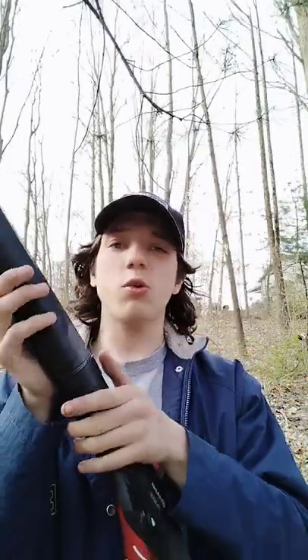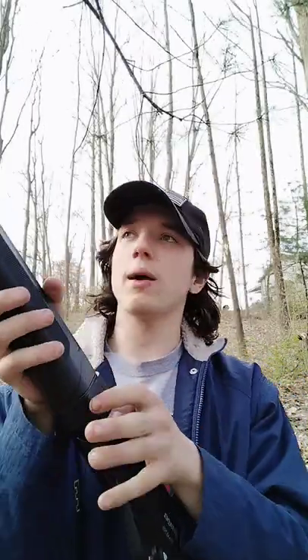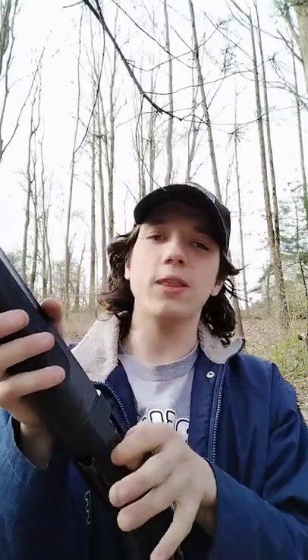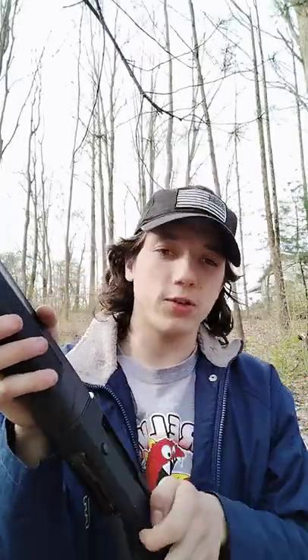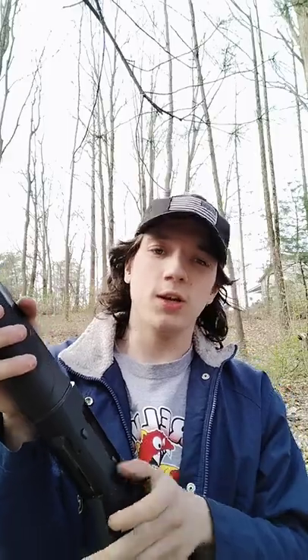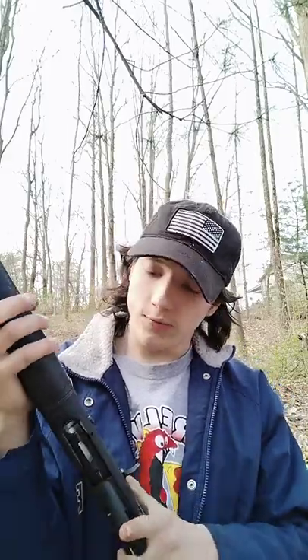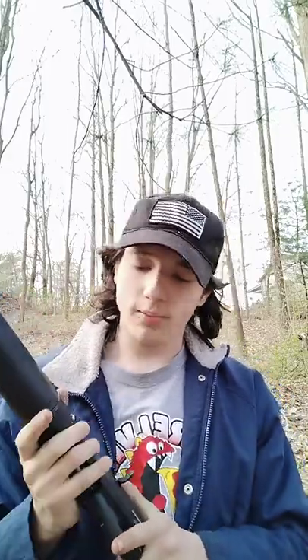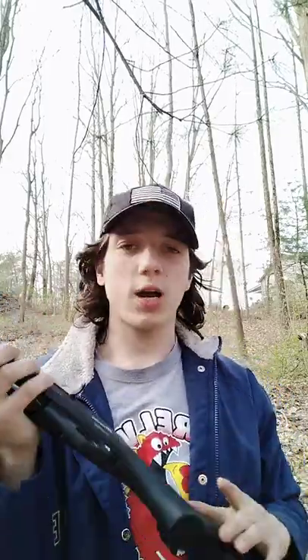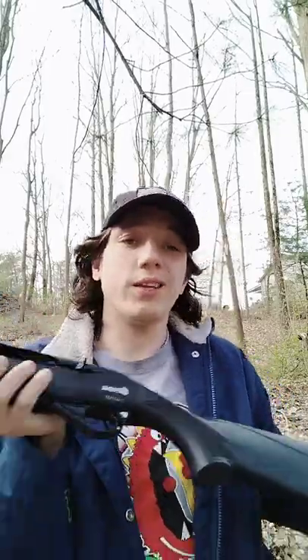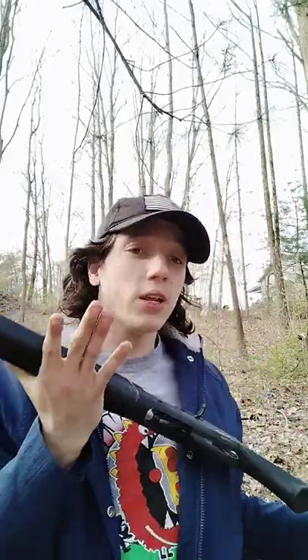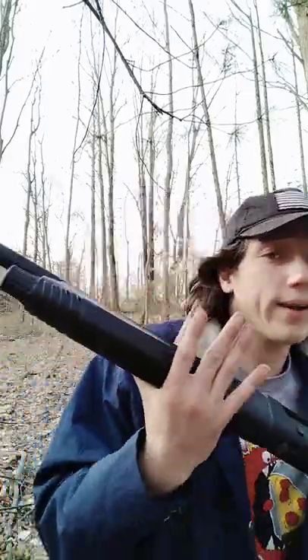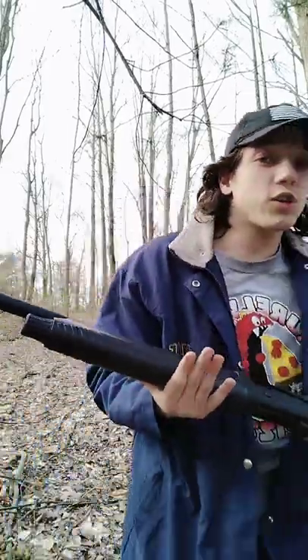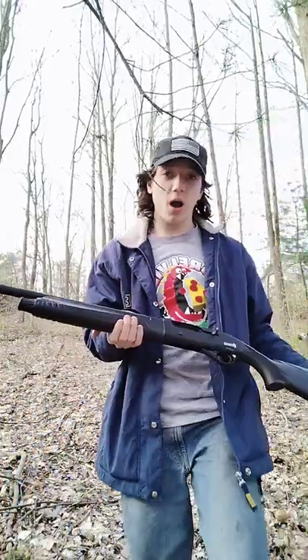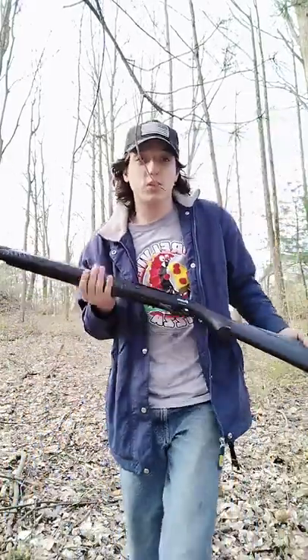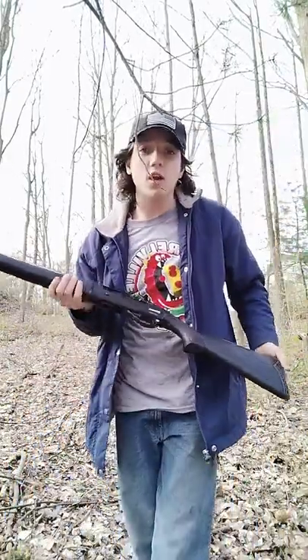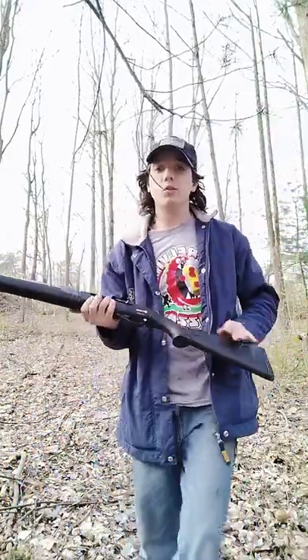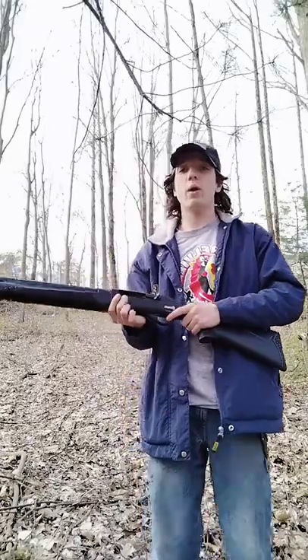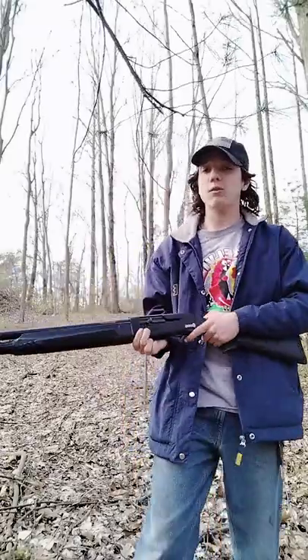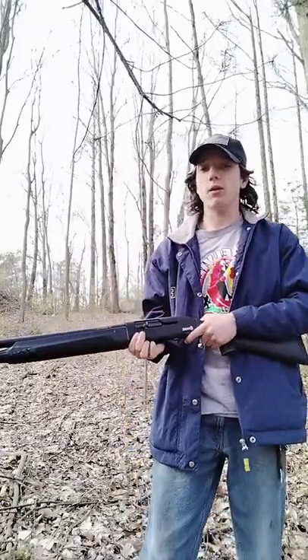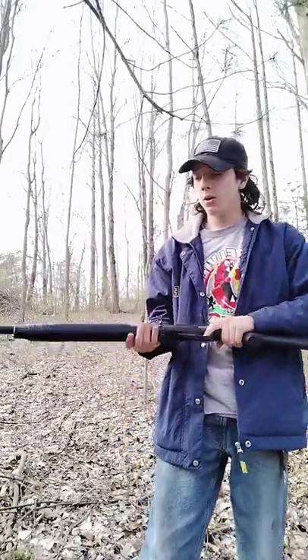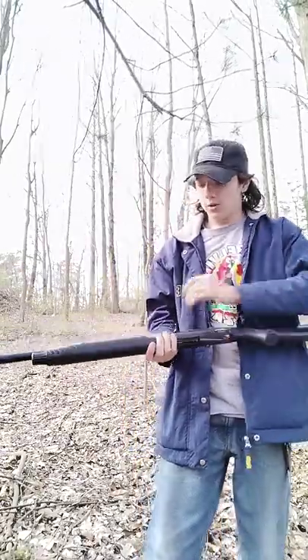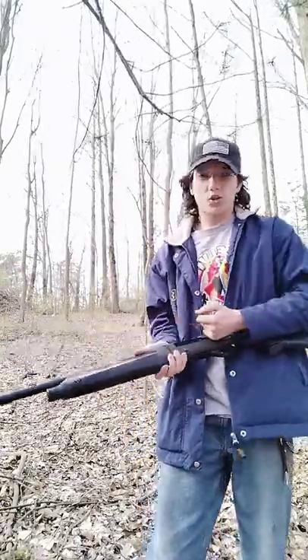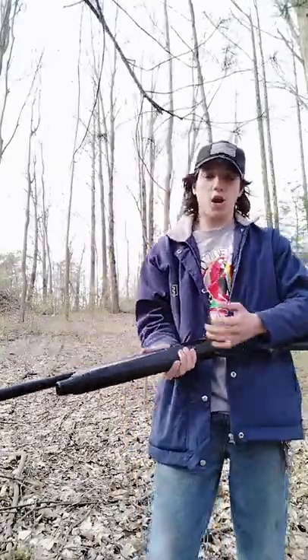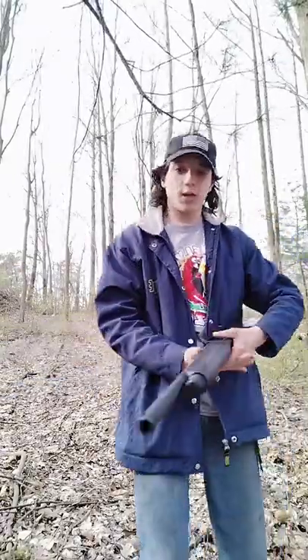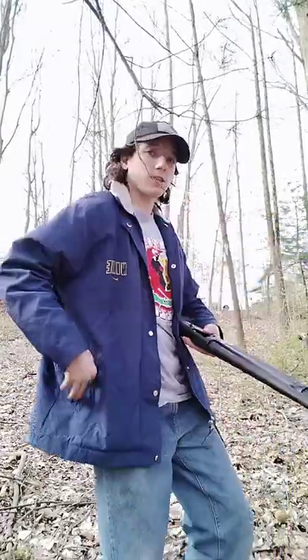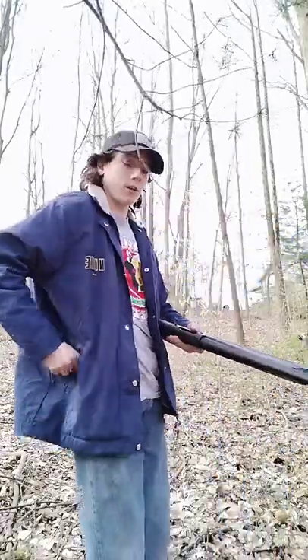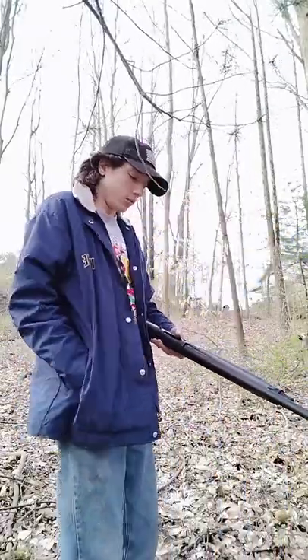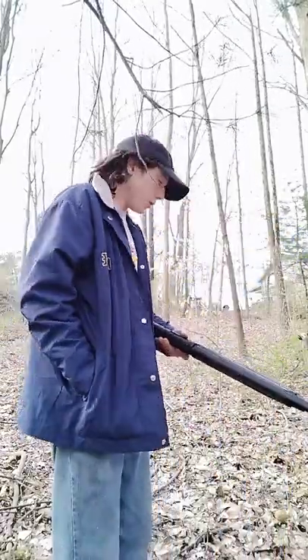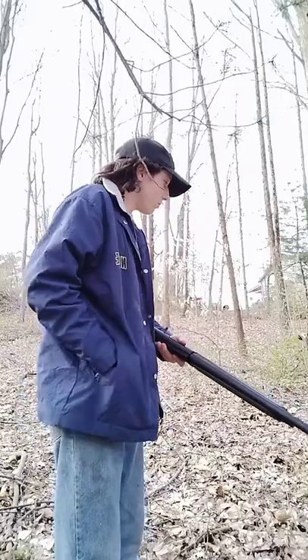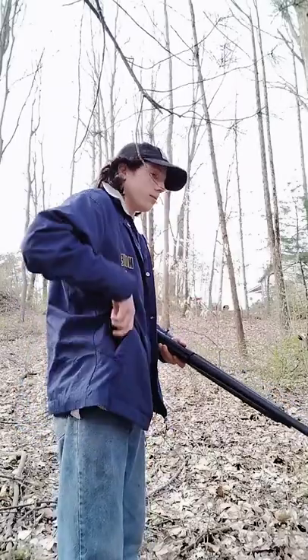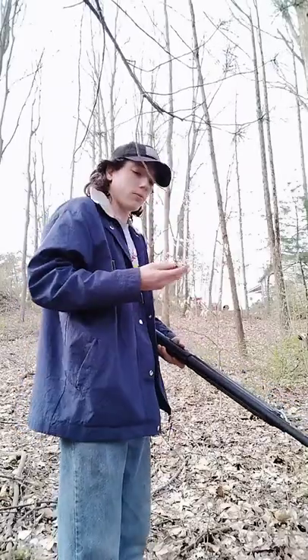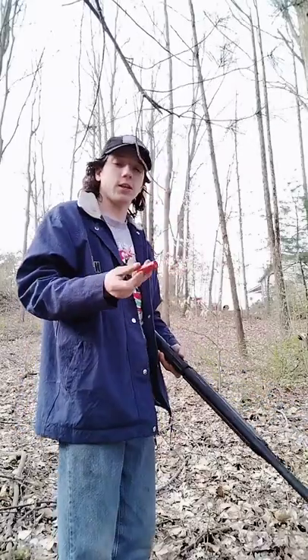This one jammed on me the first few times I shot it, but it's brand new — fresh out of the box. It's going to jam until you wear it down a bit. I'll shoot a shot for you guys to show you.